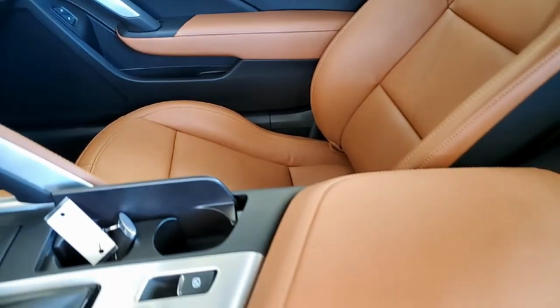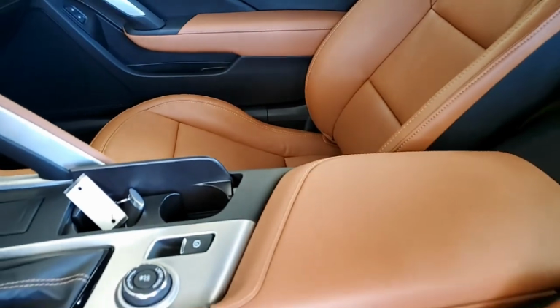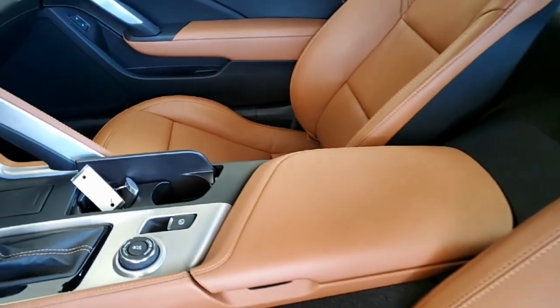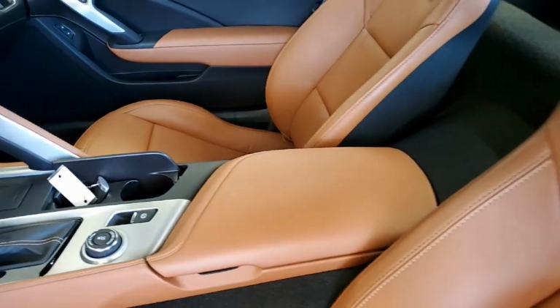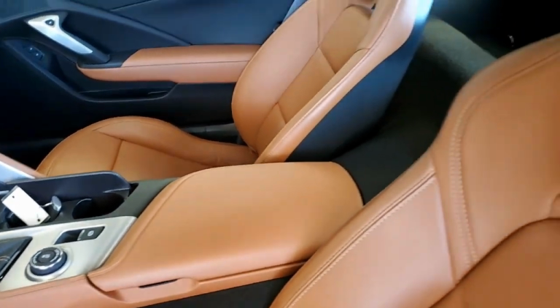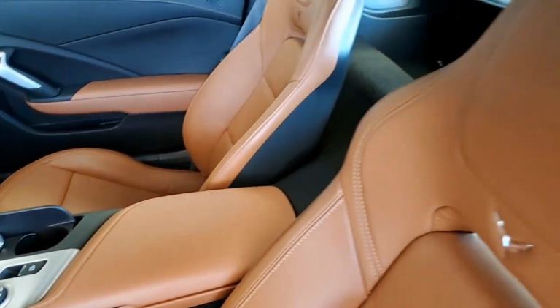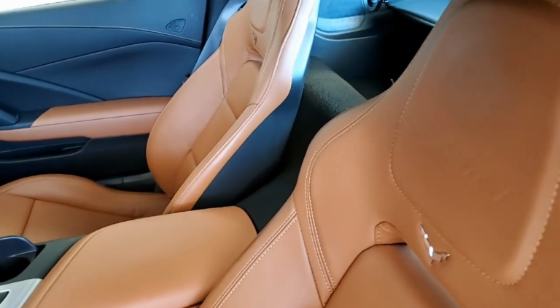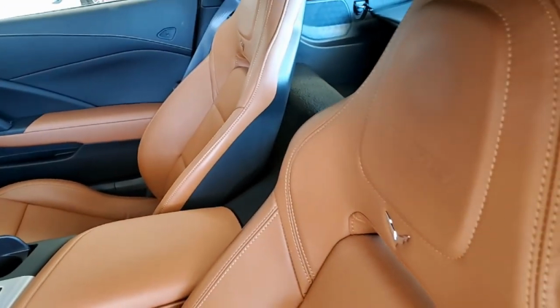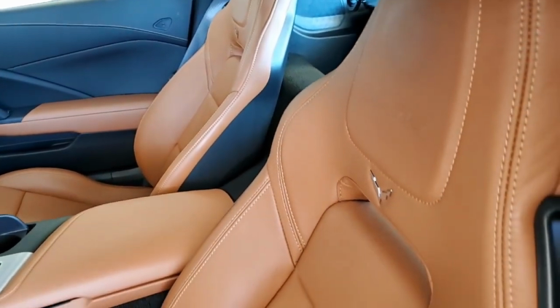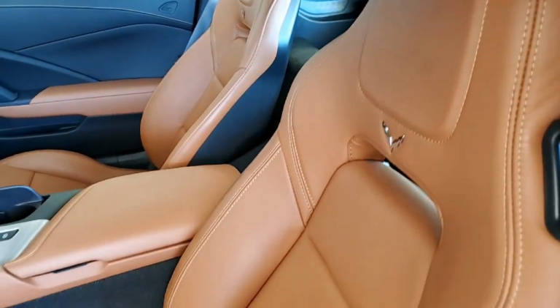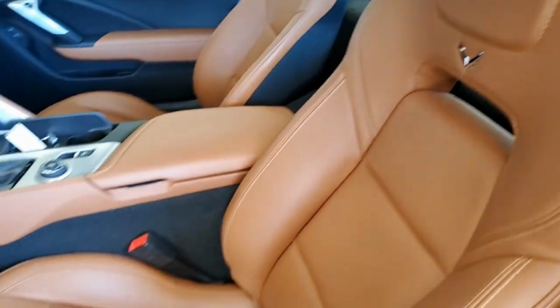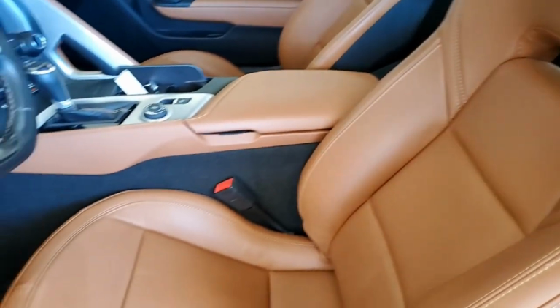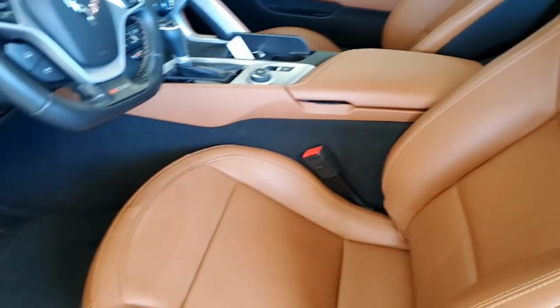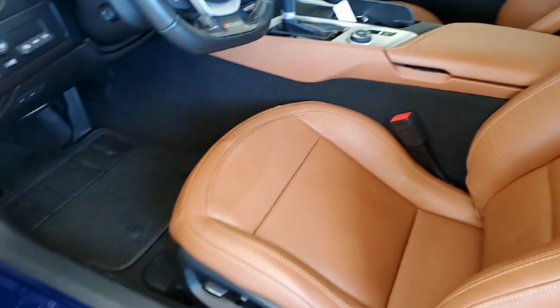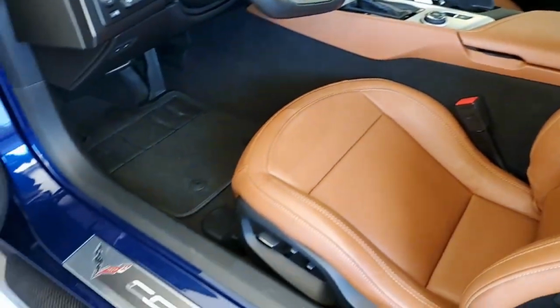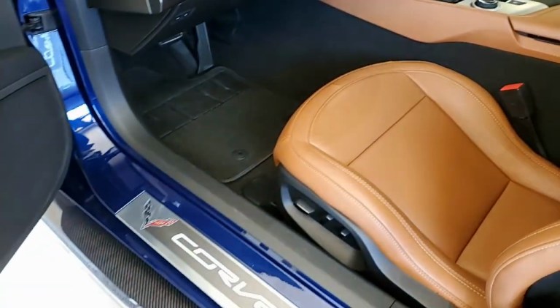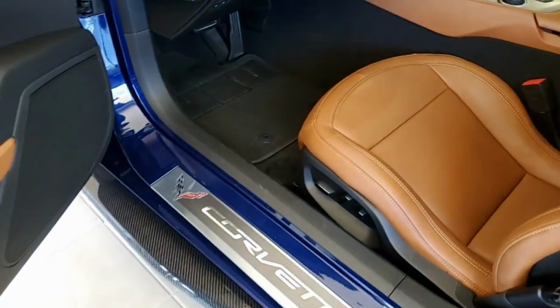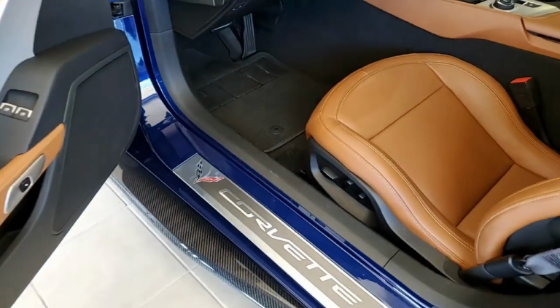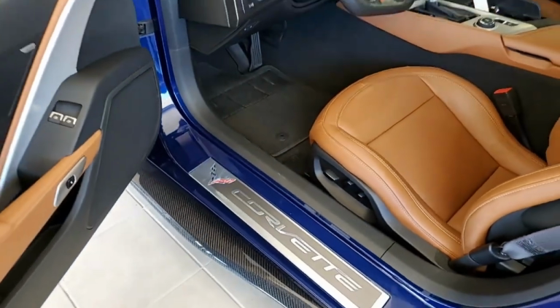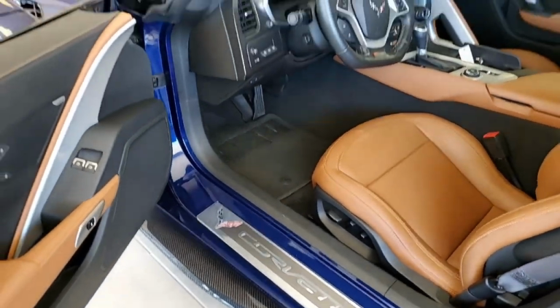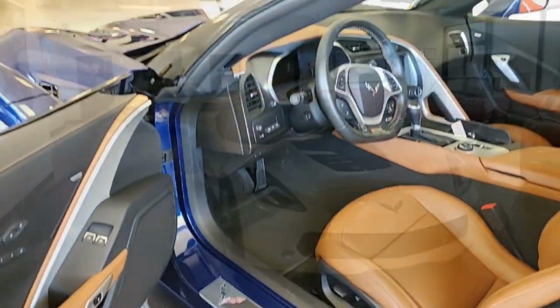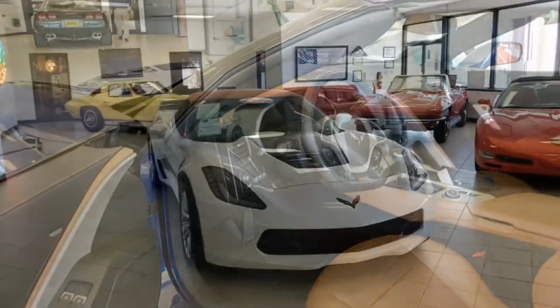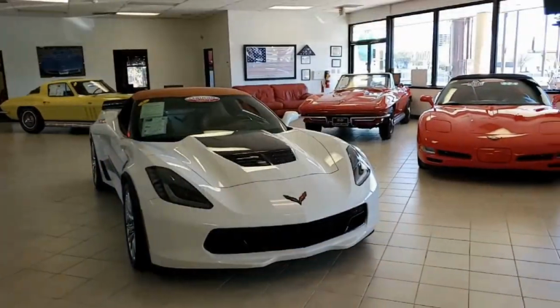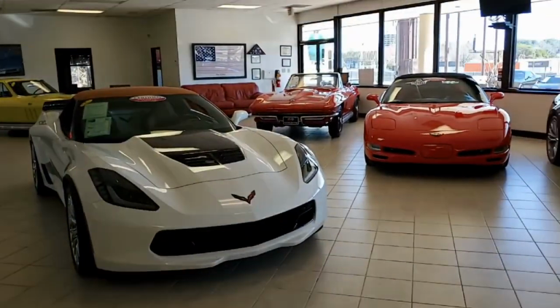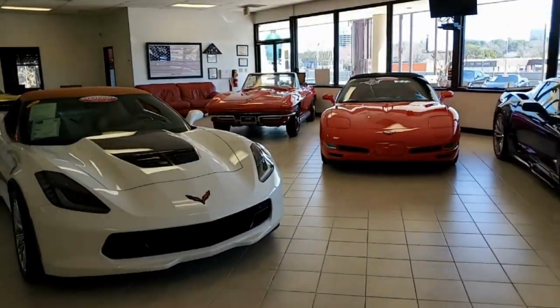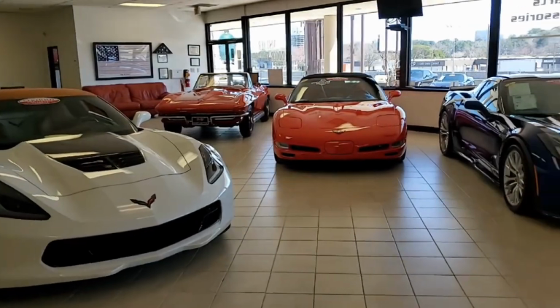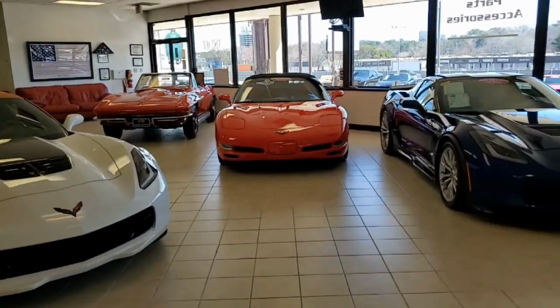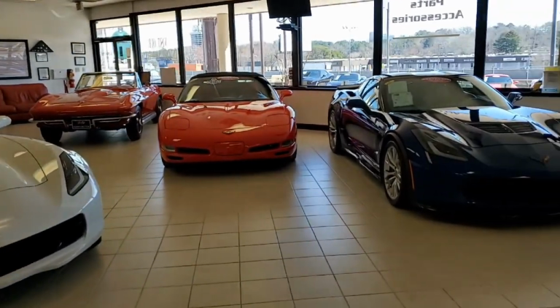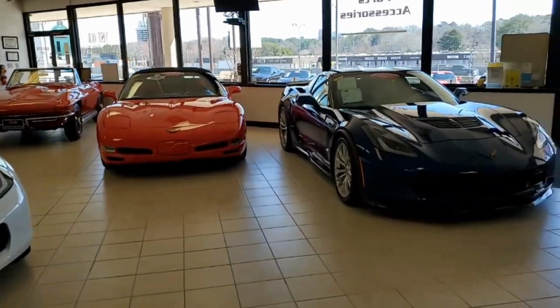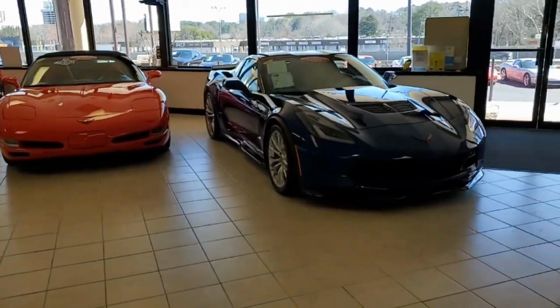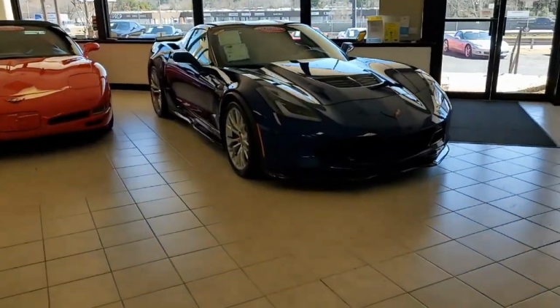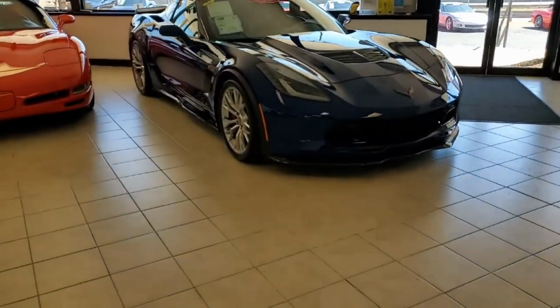With just over 9,000 miles, the paint is beautiful — that deep shine on the blue exterior is absolutely breathtaking — and of course the factory painted wheels are in excellent condition. It's just a beautiful car and you need to take a closer look at this.